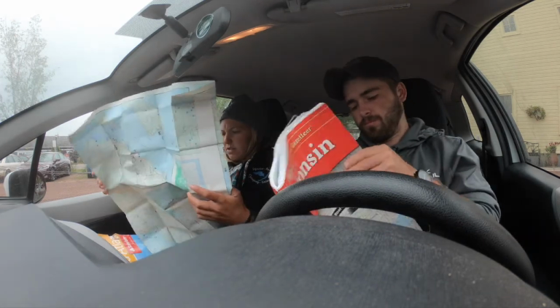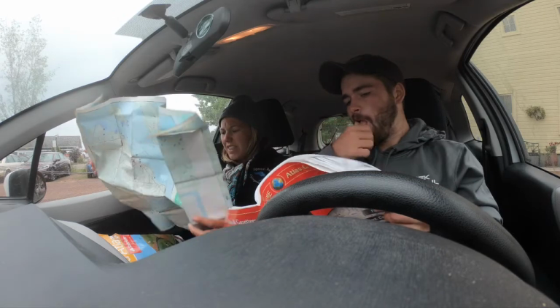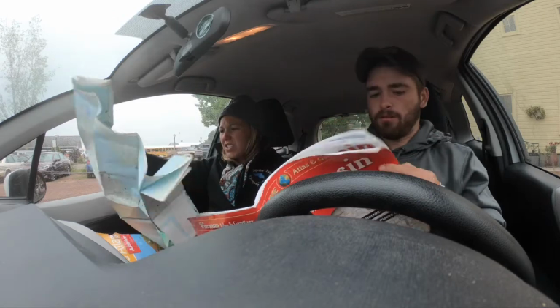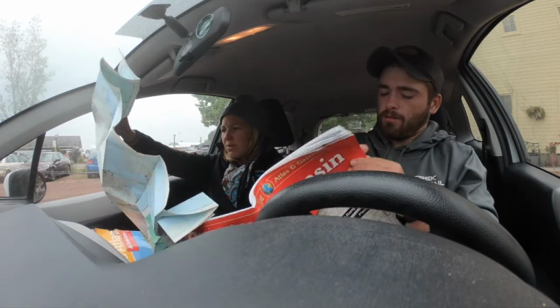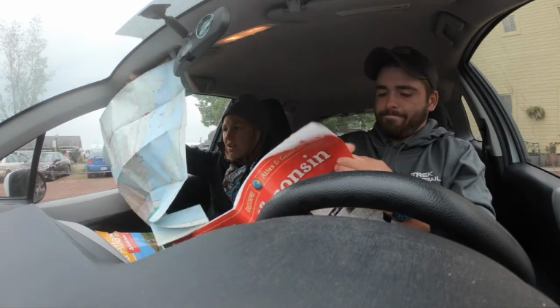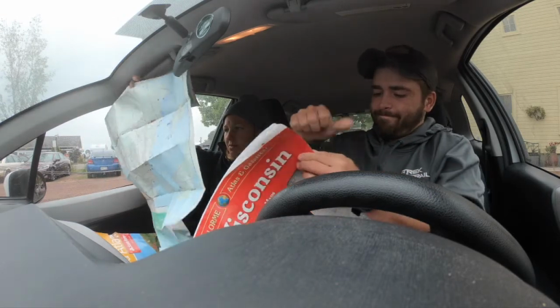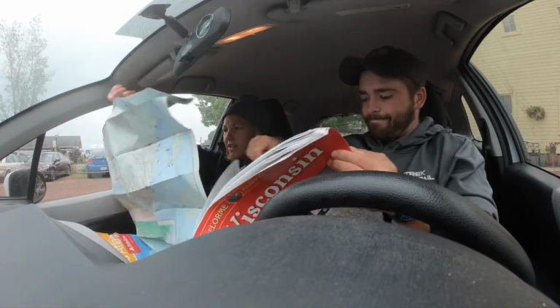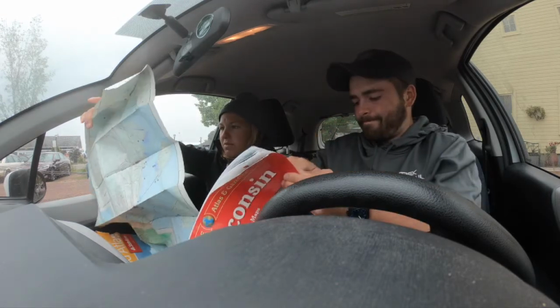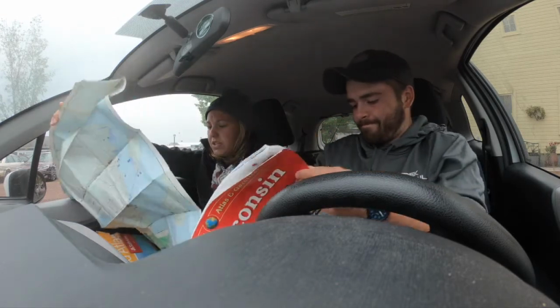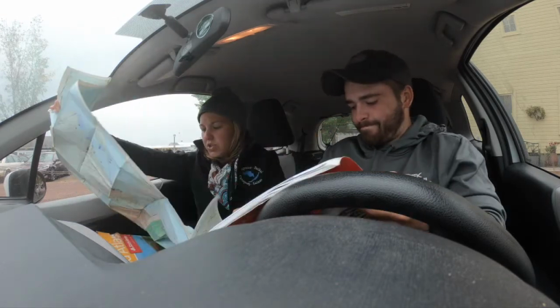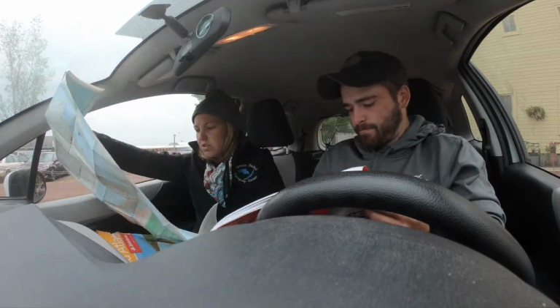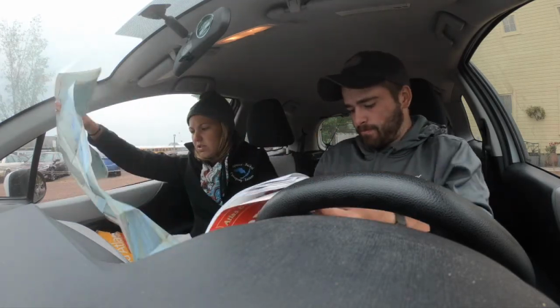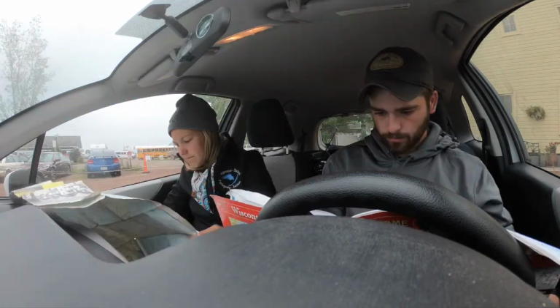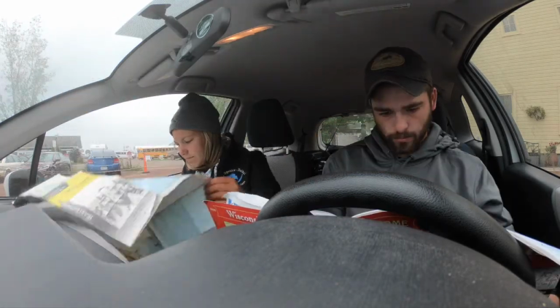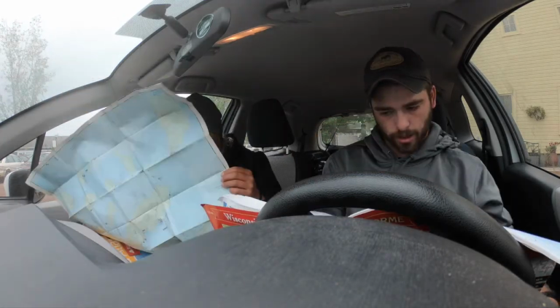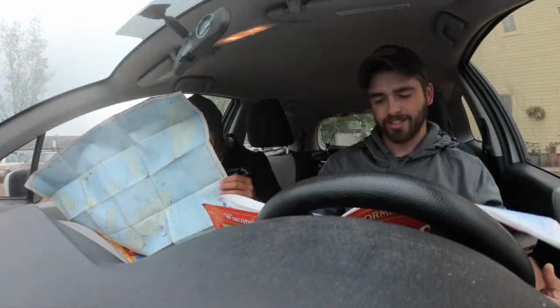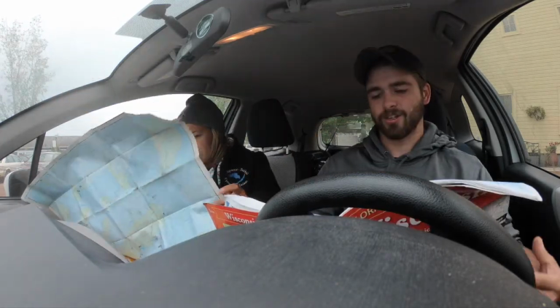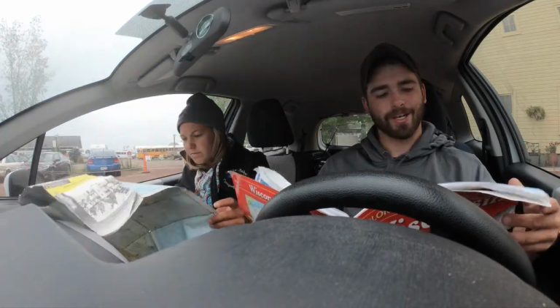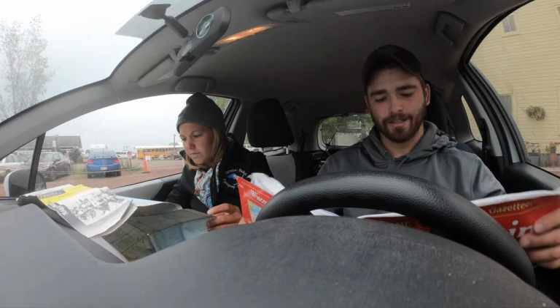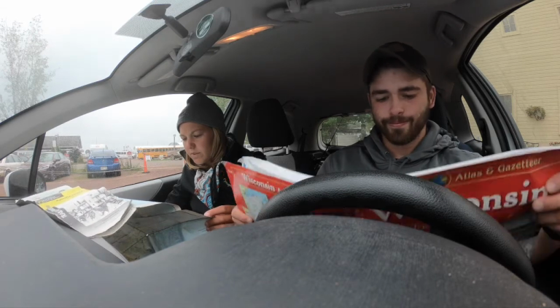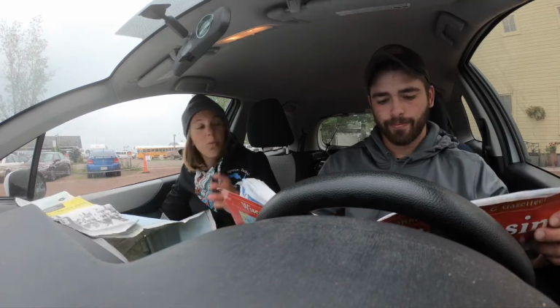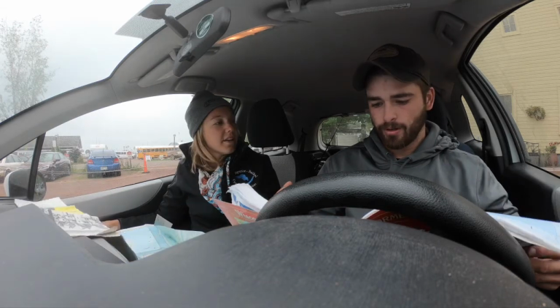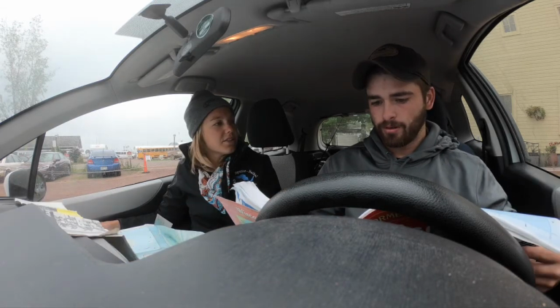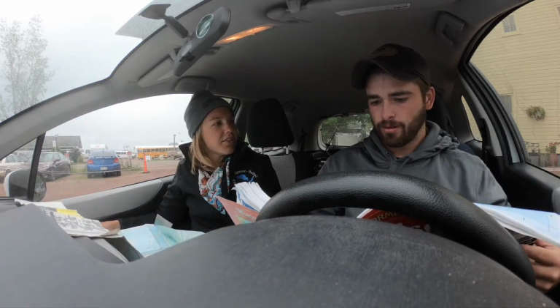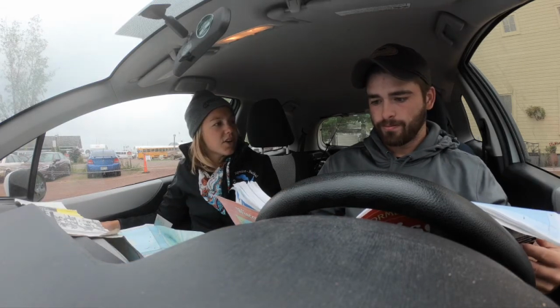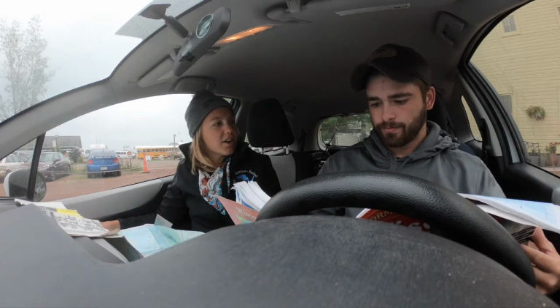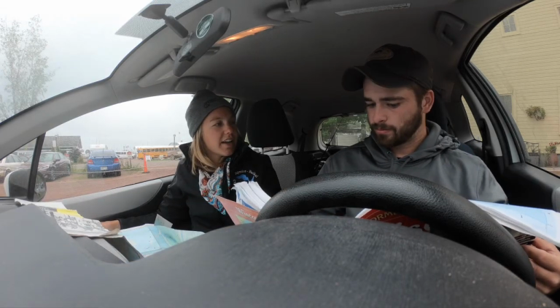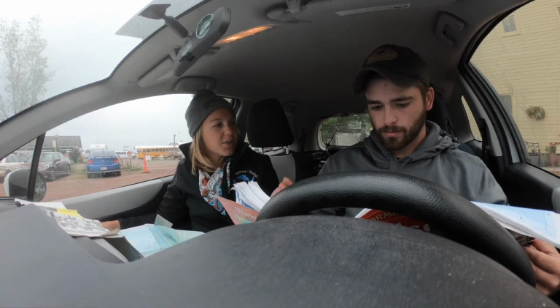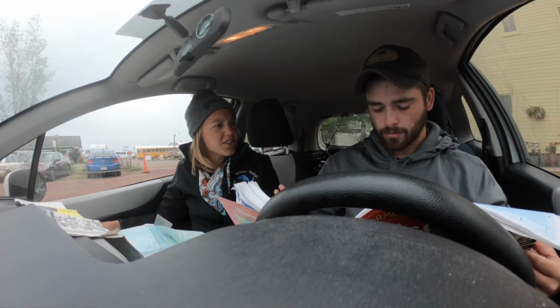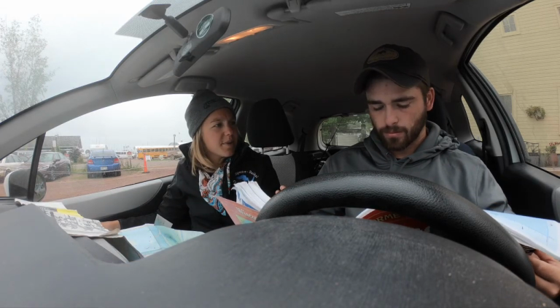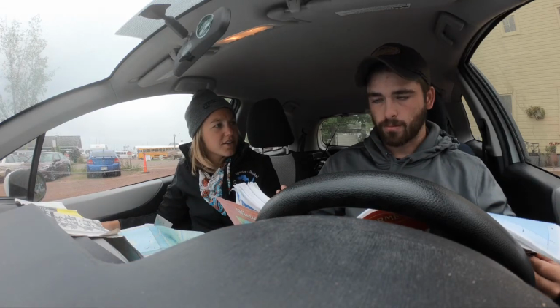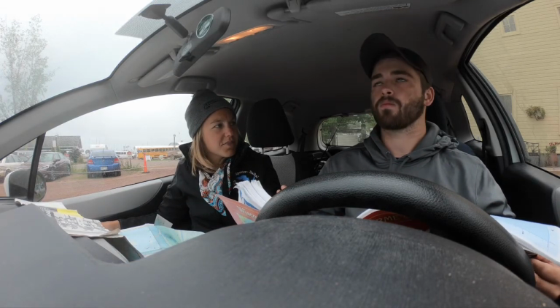I think she said it was called Myers Beach. Didn't she give you a card that had directions on the back or something?